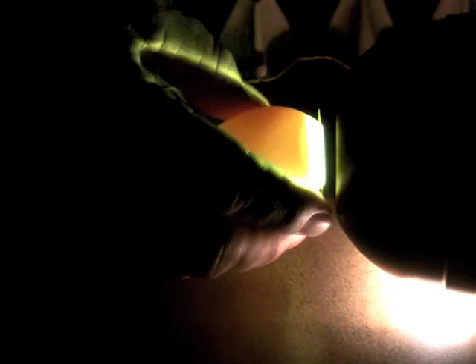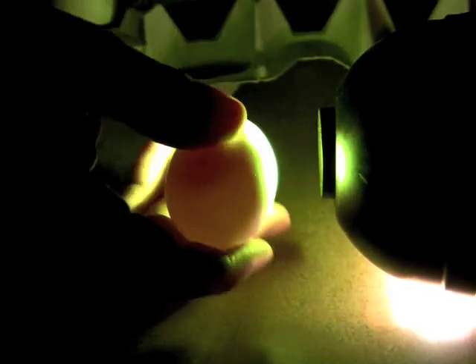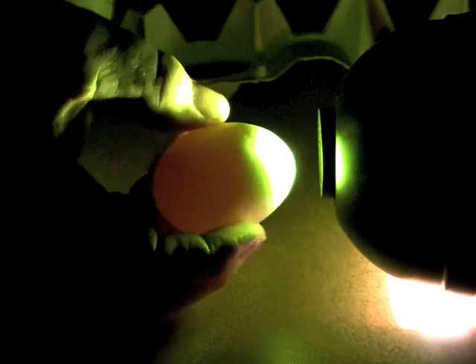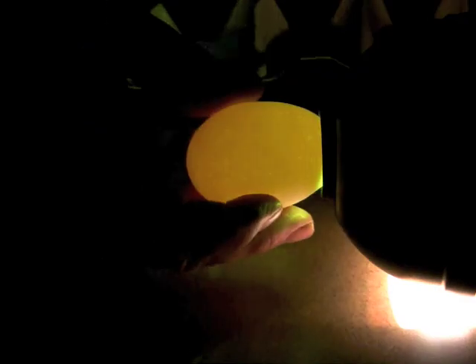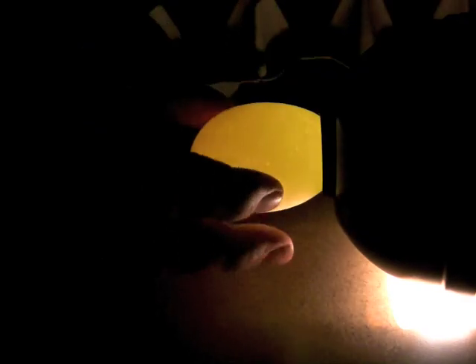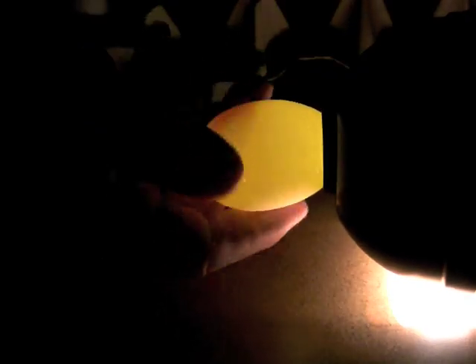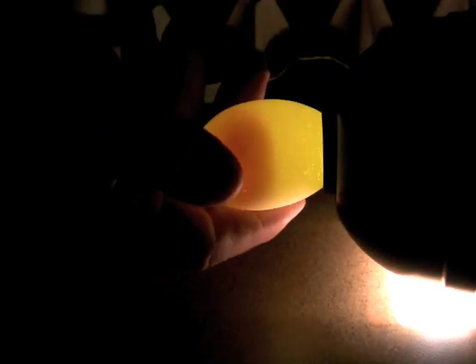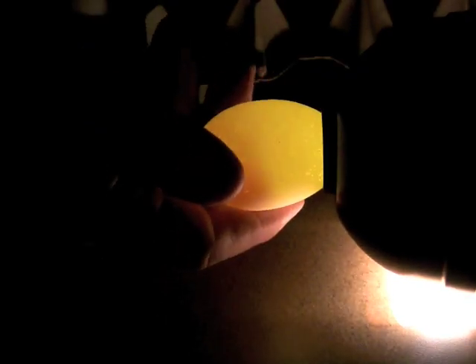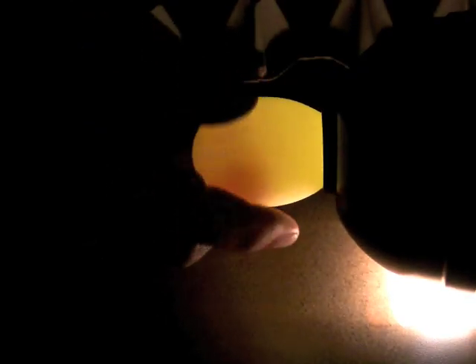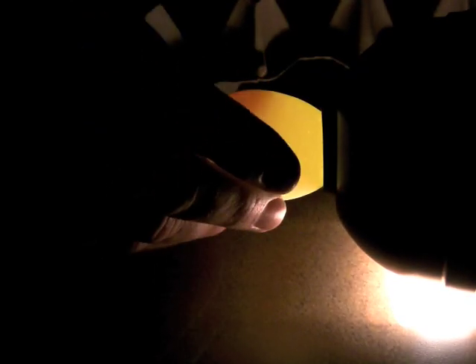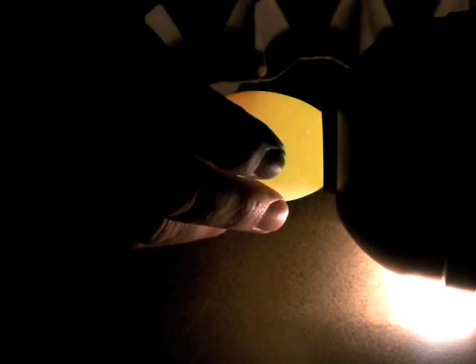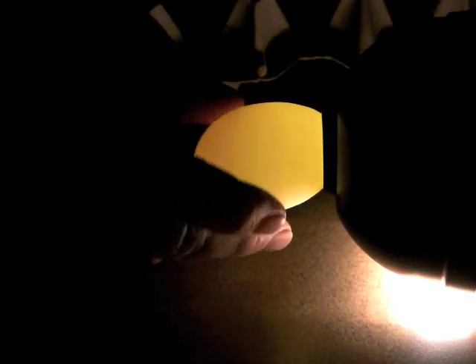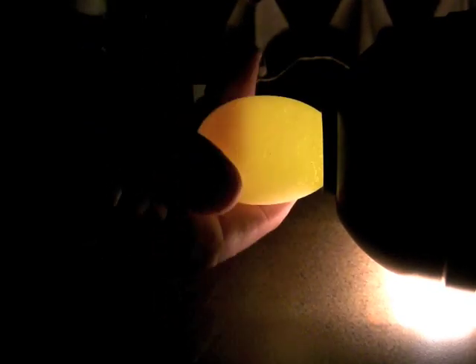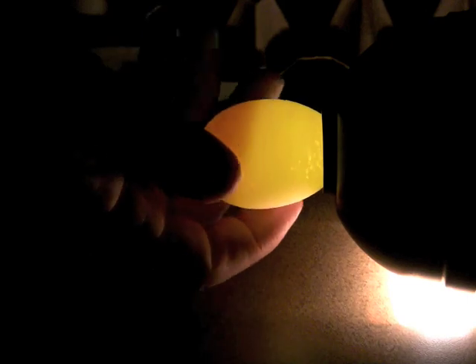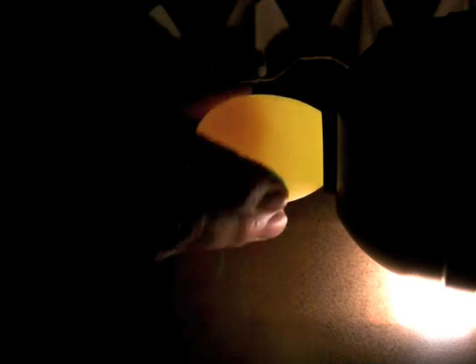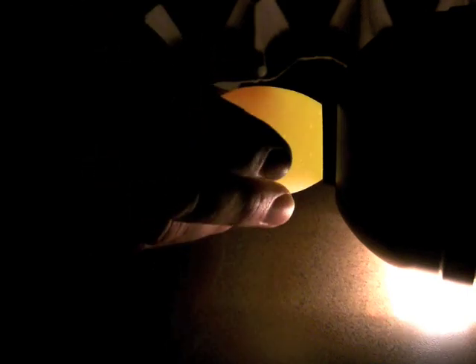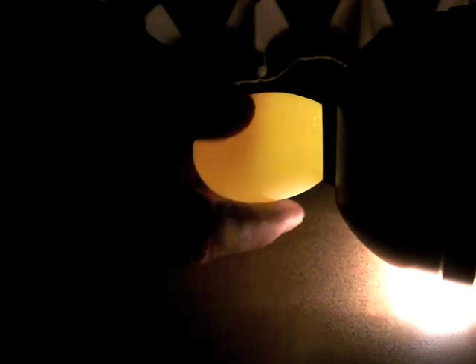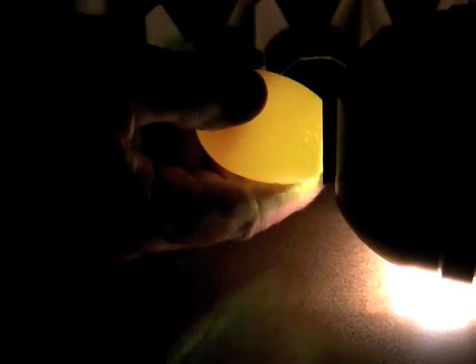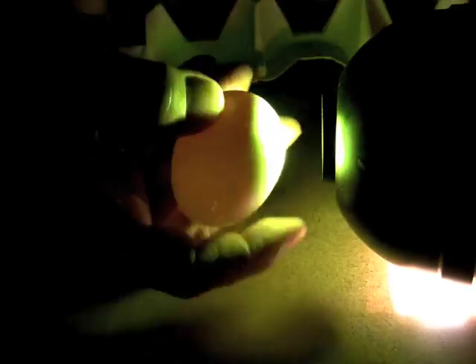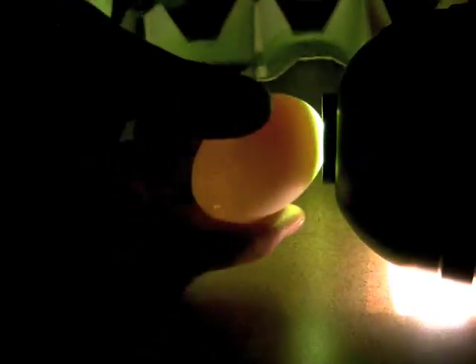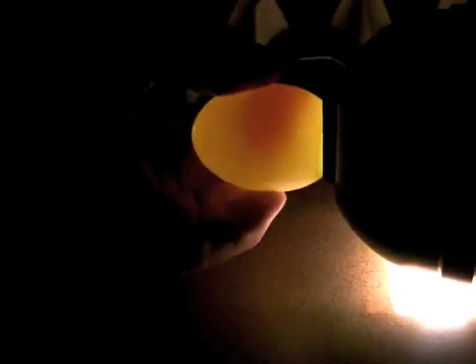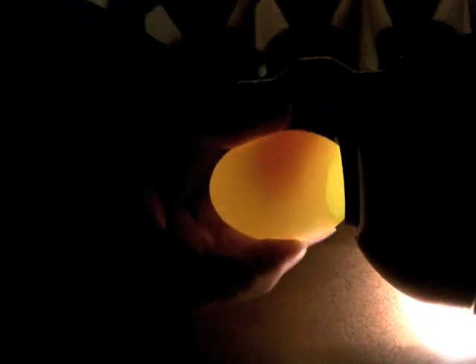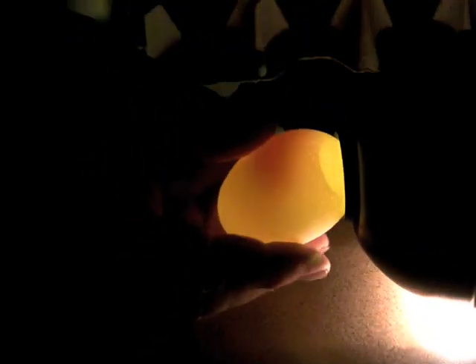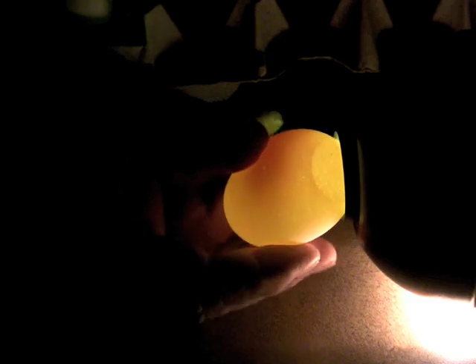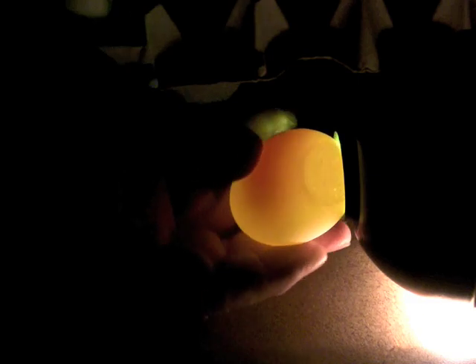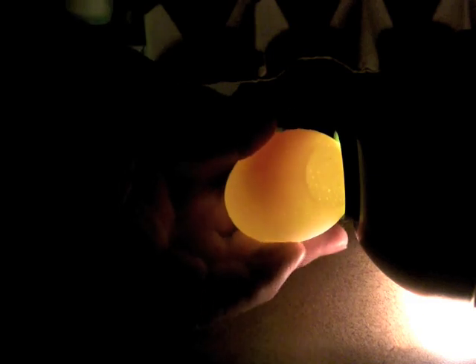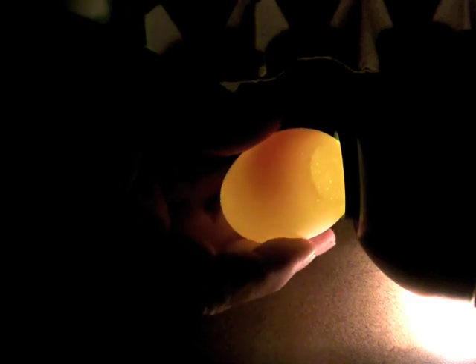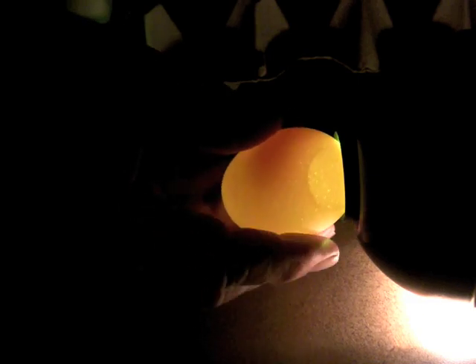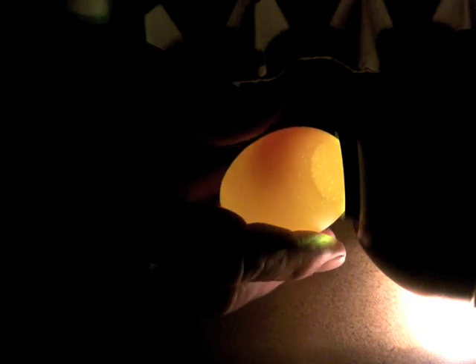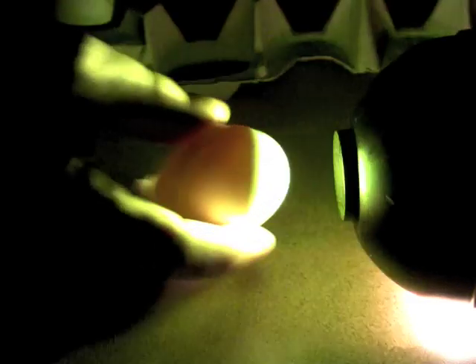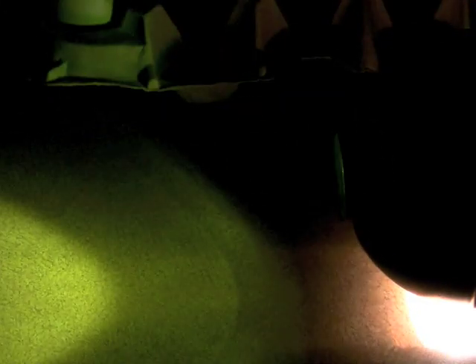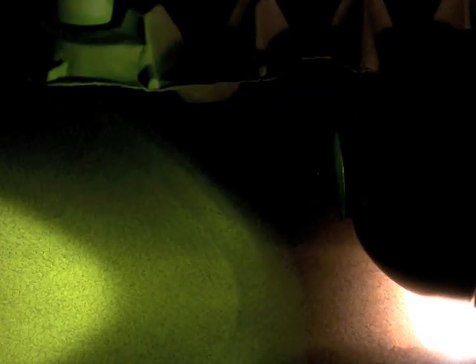Next, as with the previous egg, it is spun and the yolk is watched to ensure there are no blood or meat spots. If there are none, then the grade is based on air cell depth. There are no blood or meat spots in this egg — it is an A grade.